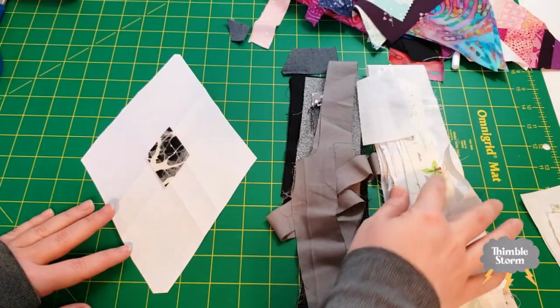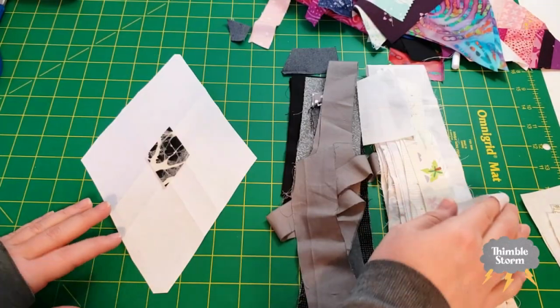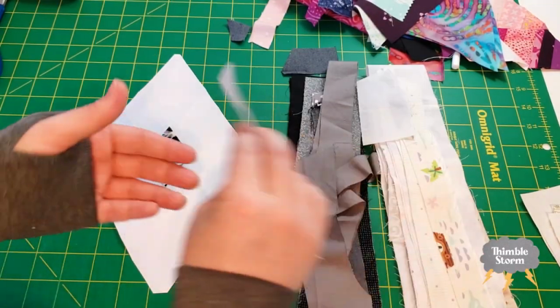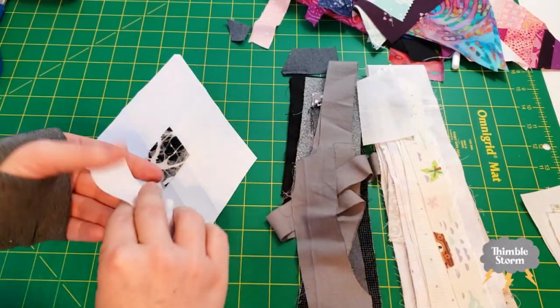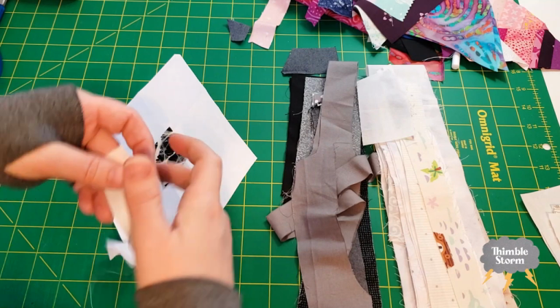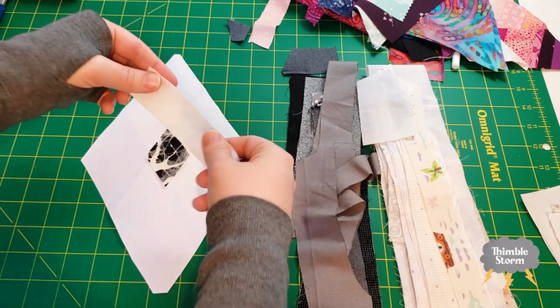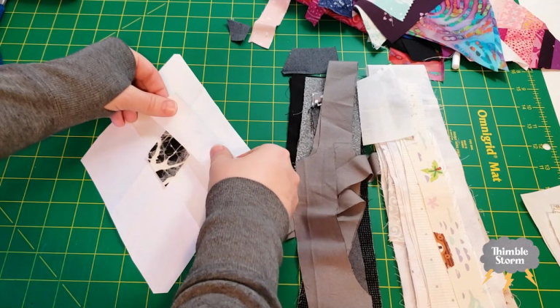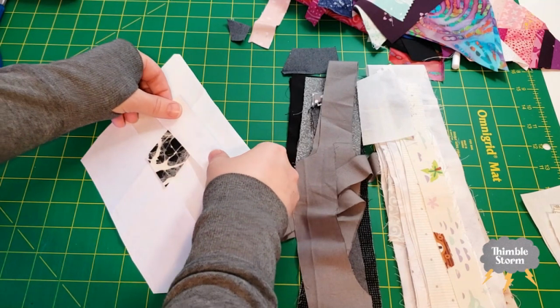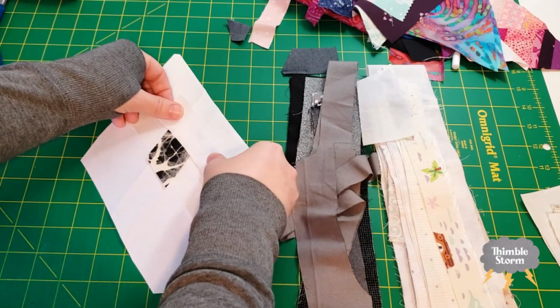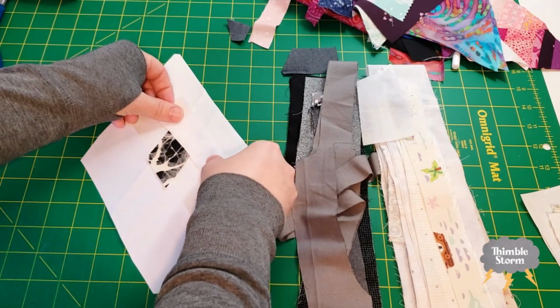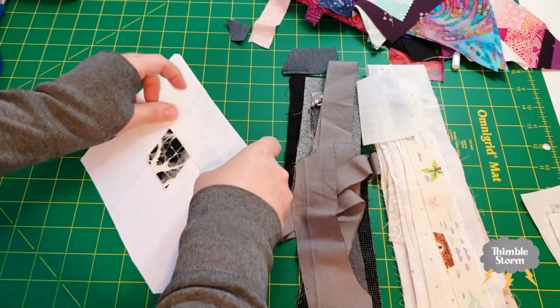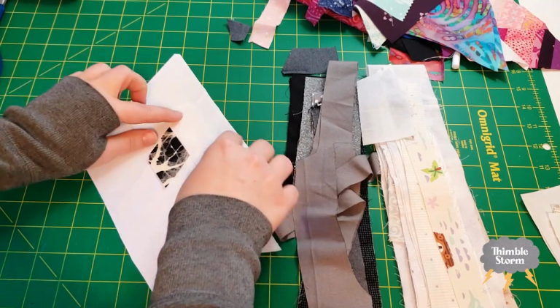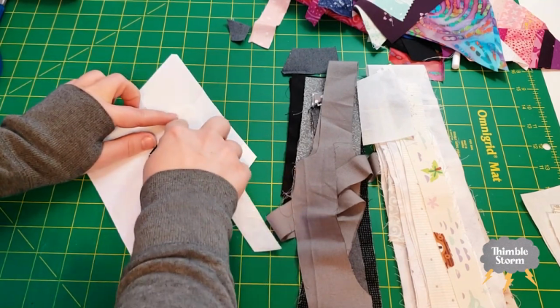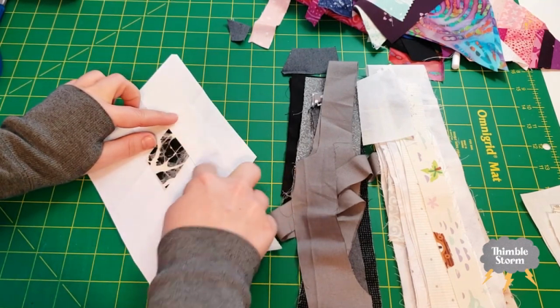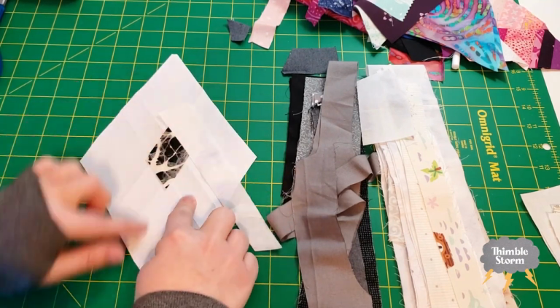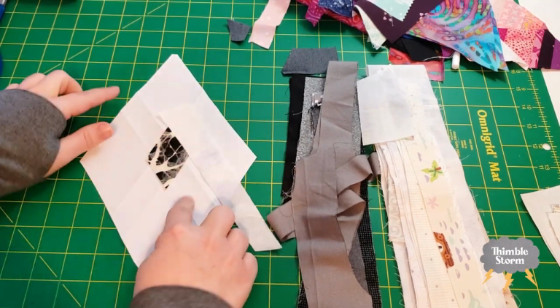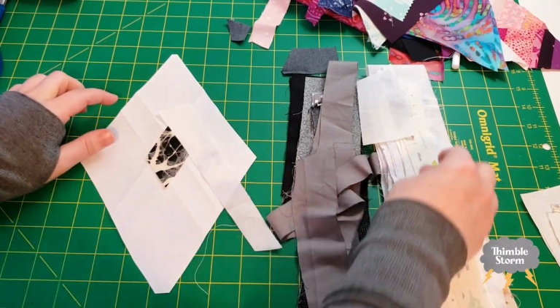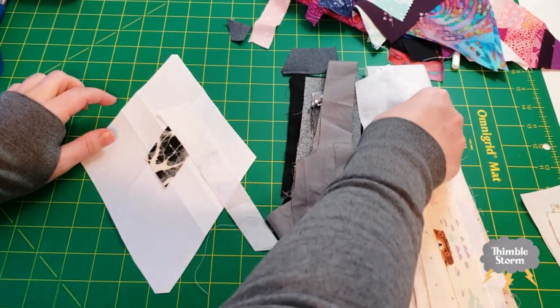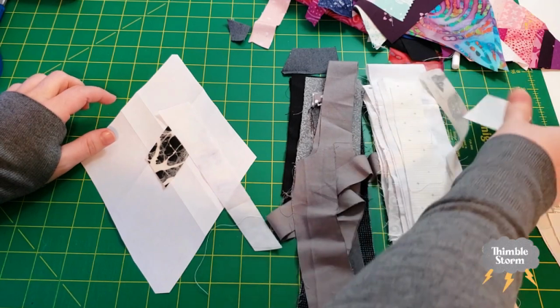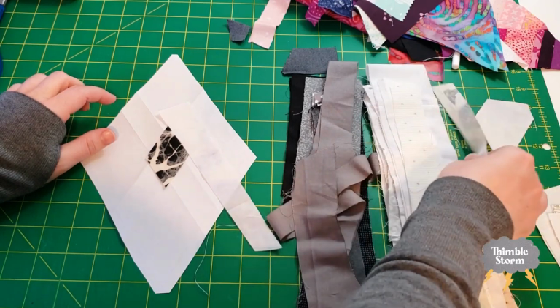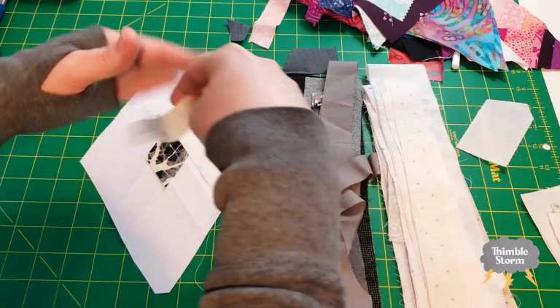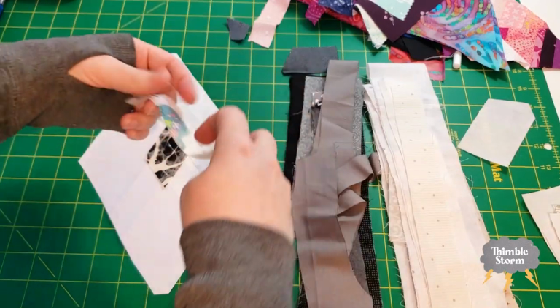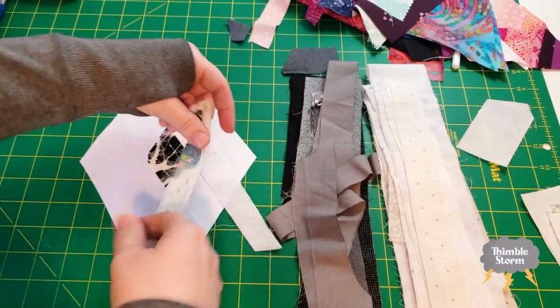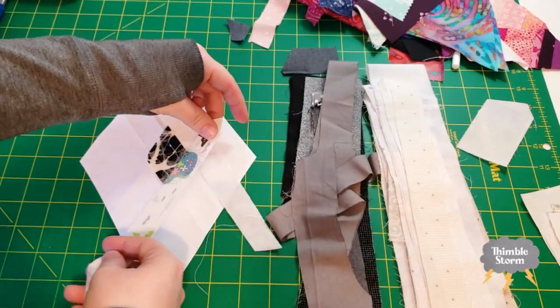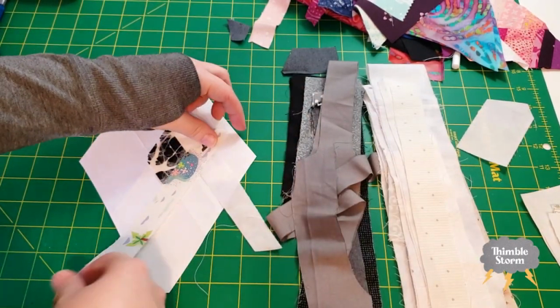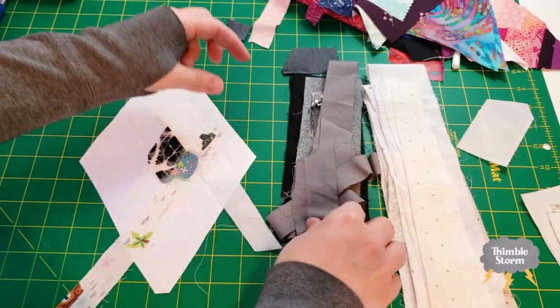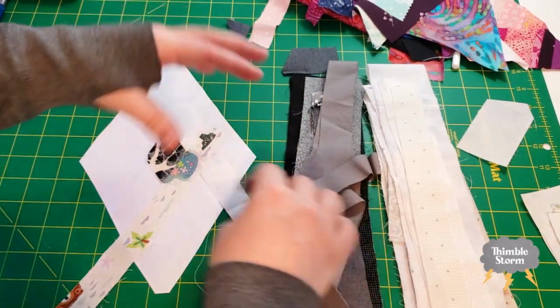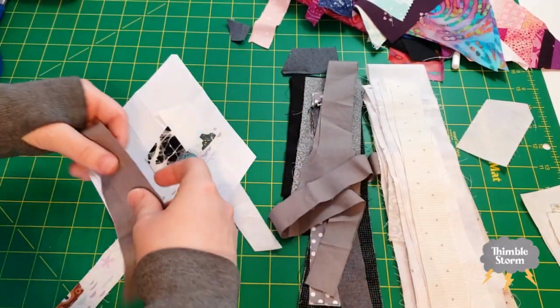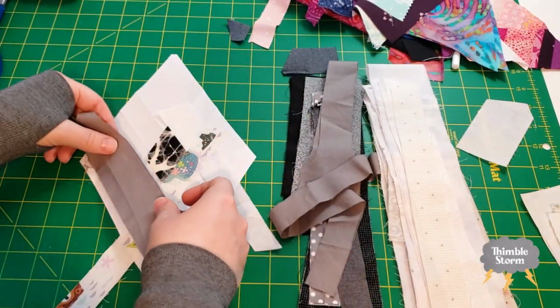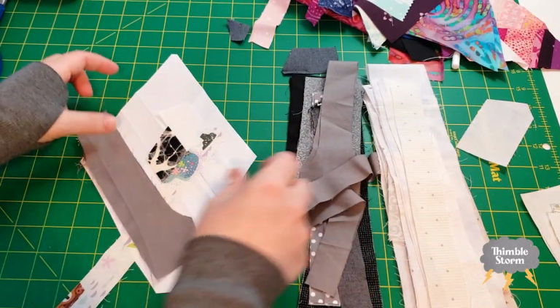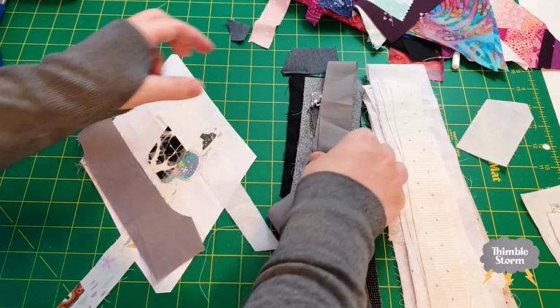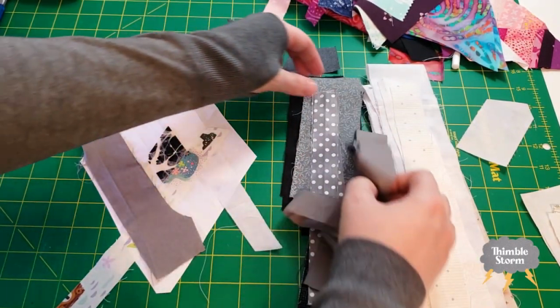From there, I basically just did the simplest paper piecing possible. I went light on this side, dark on that side, and I just worked my way out.